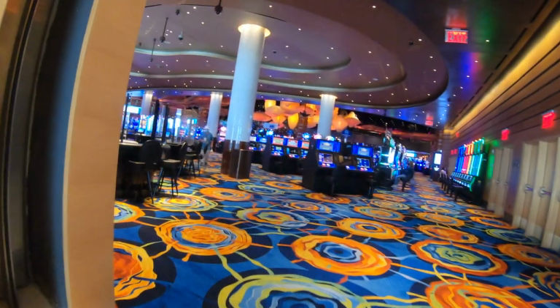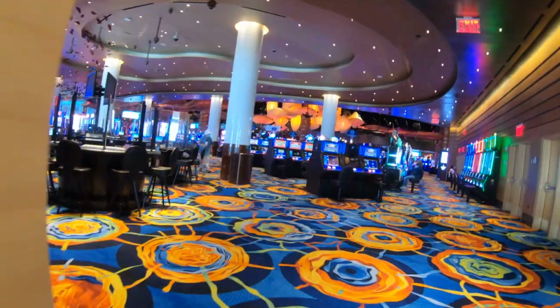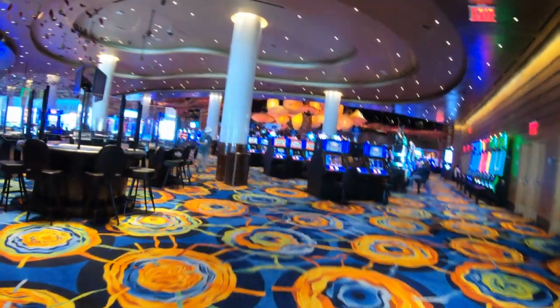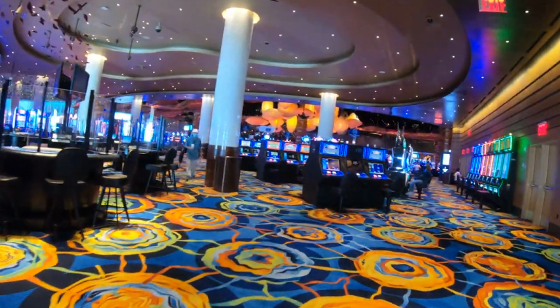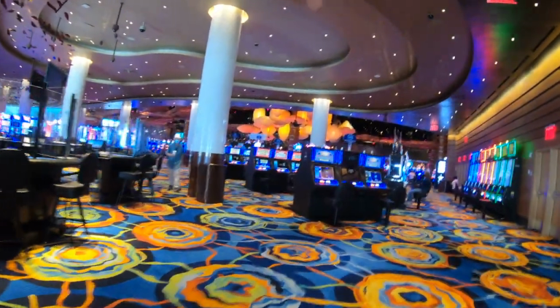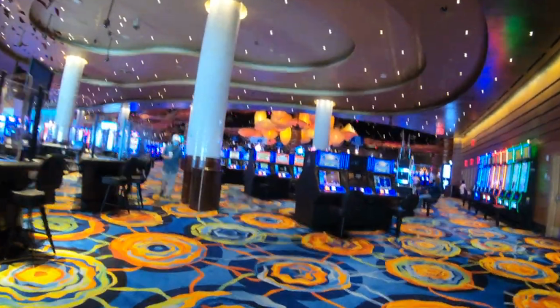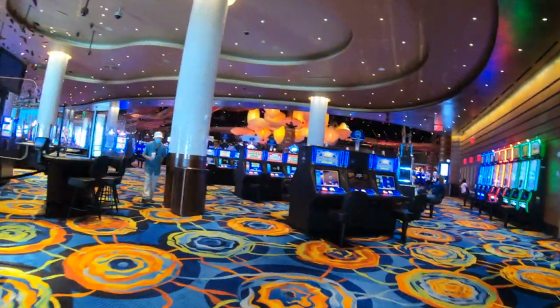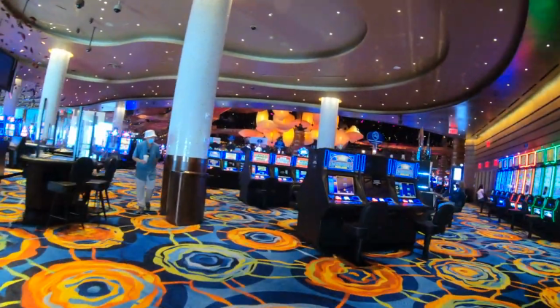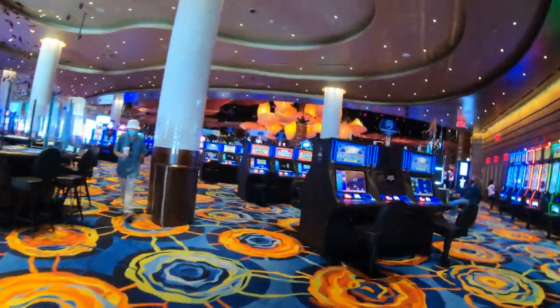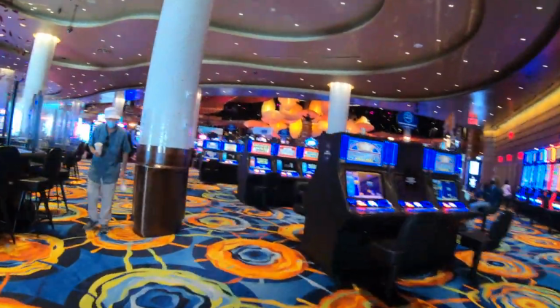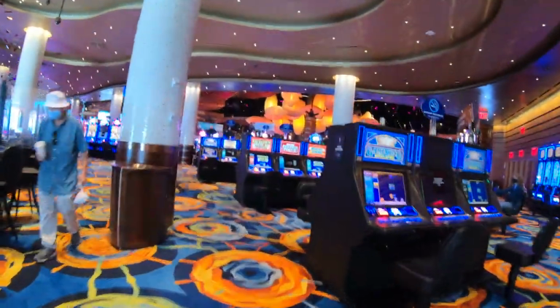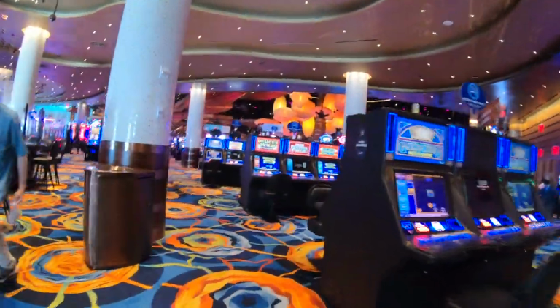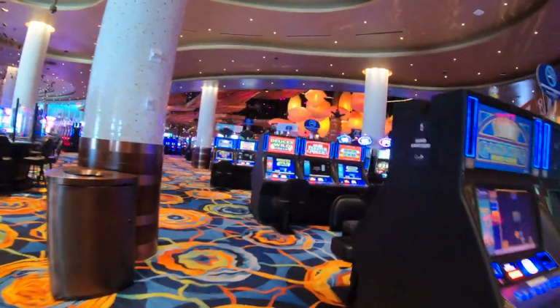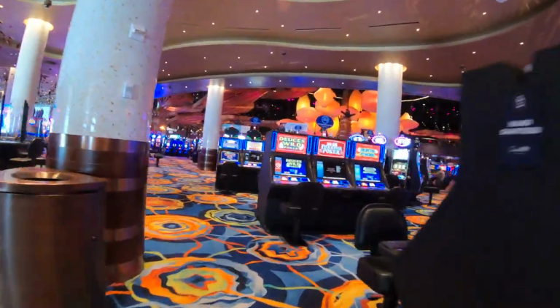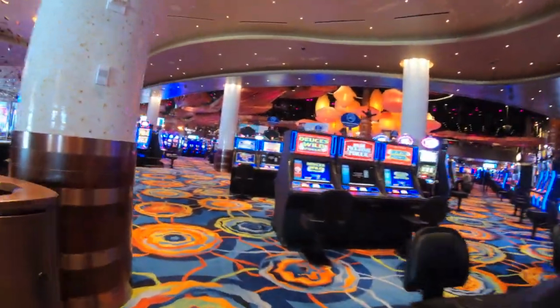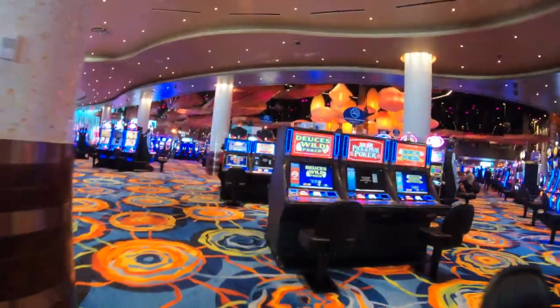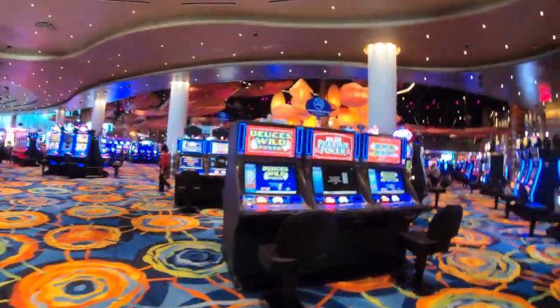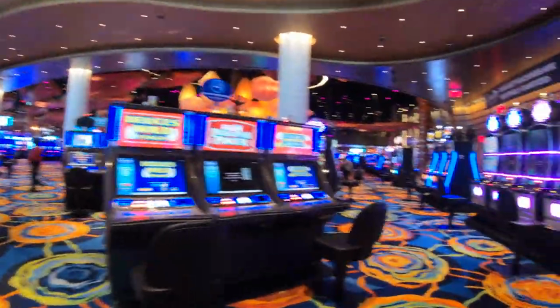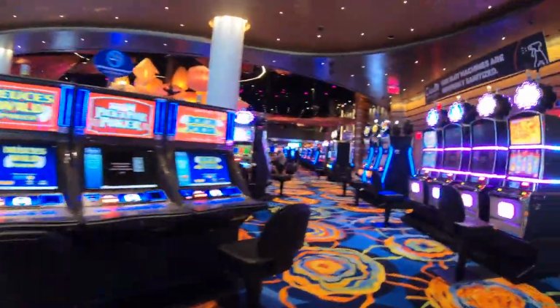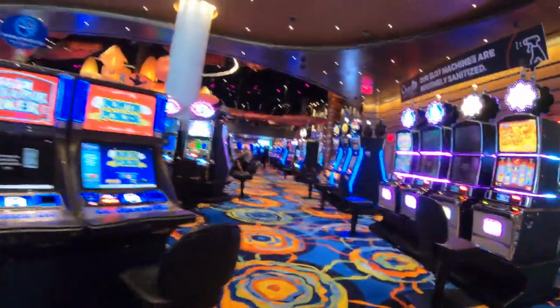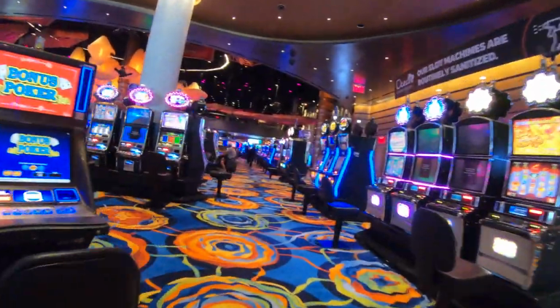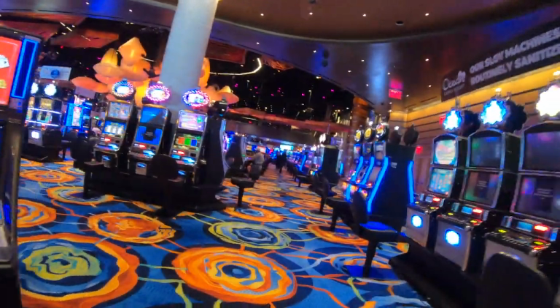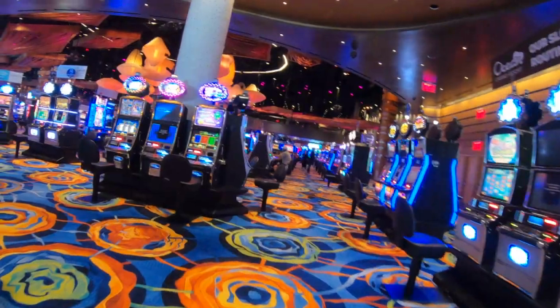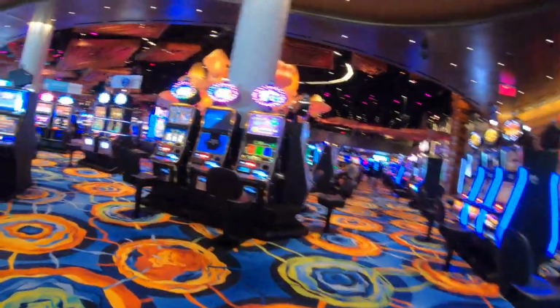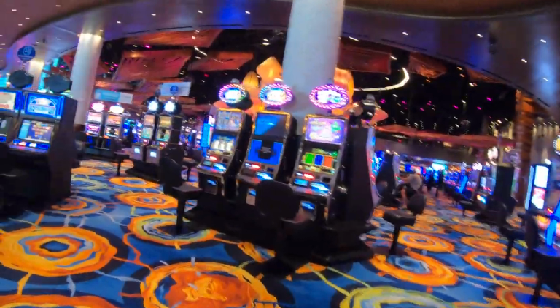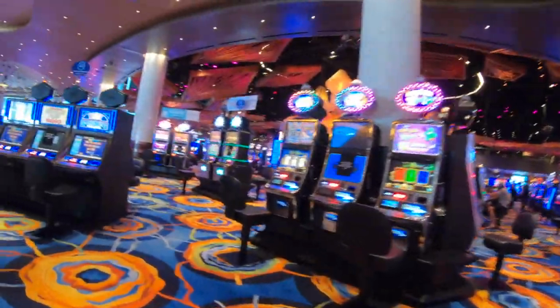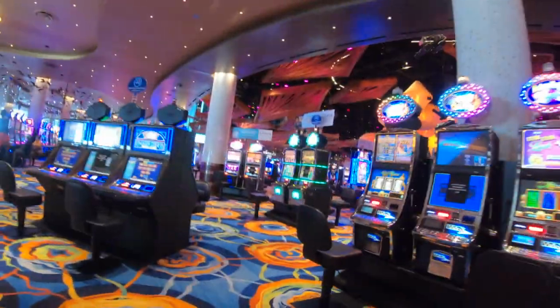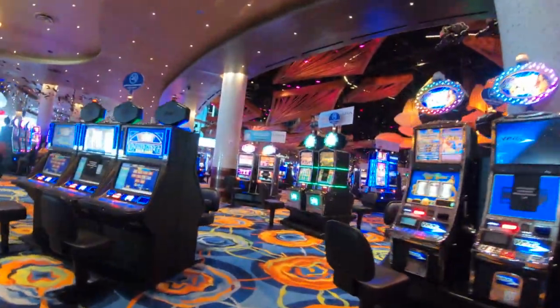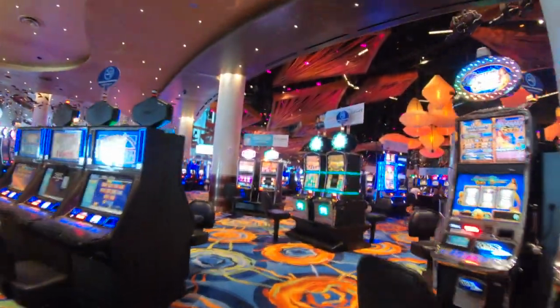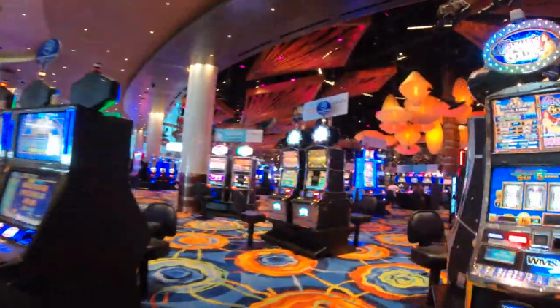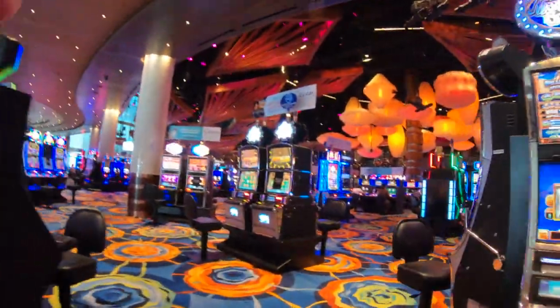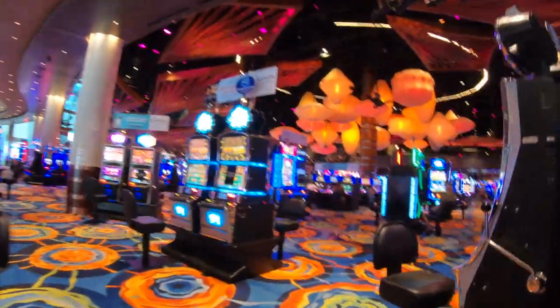This casino floor is huge, and so is the entire place. If you're into slots, I've never seen so many slots in one casino here in Atlantic City. I could be wrong, but it does seem like this place has more slots than any other place.